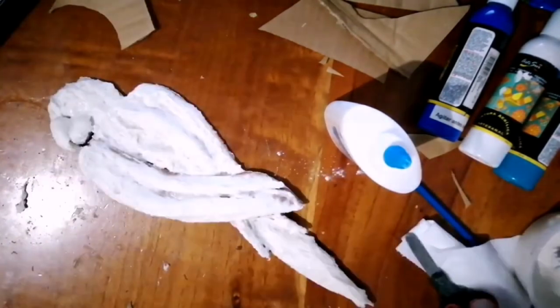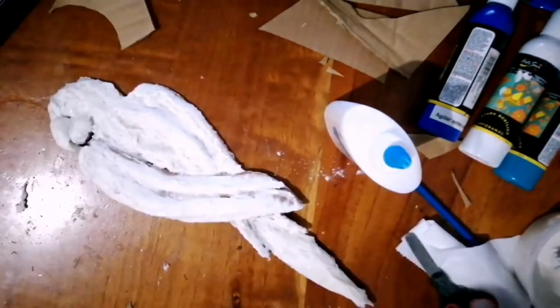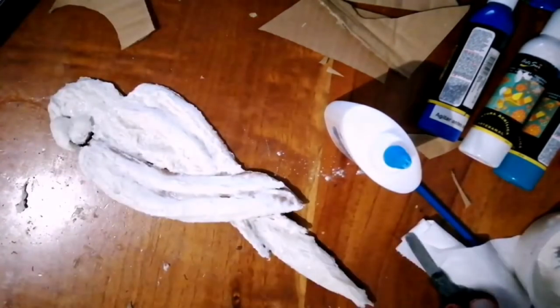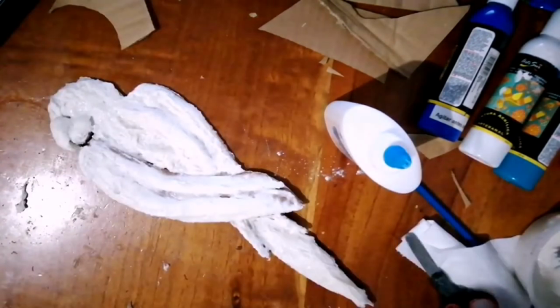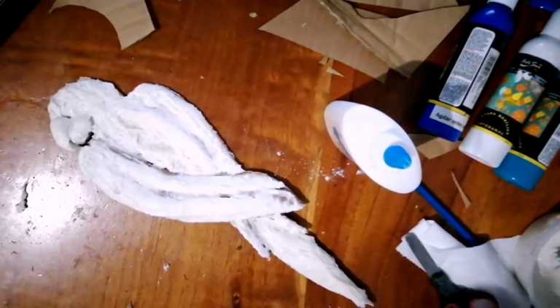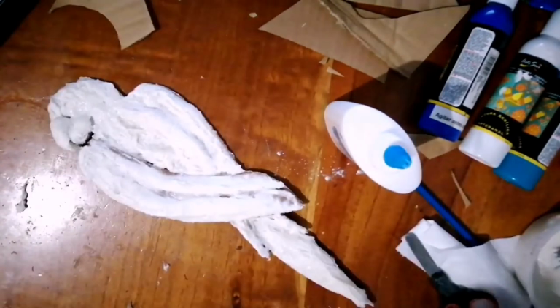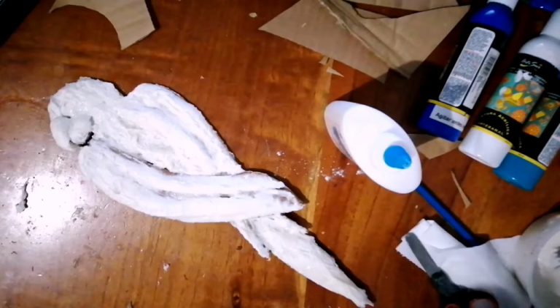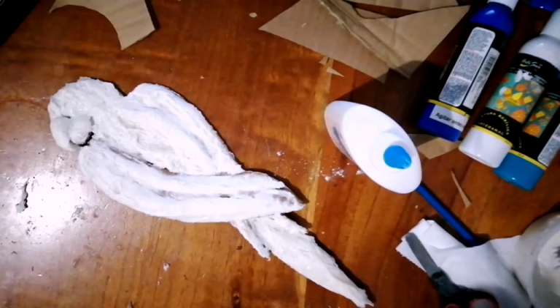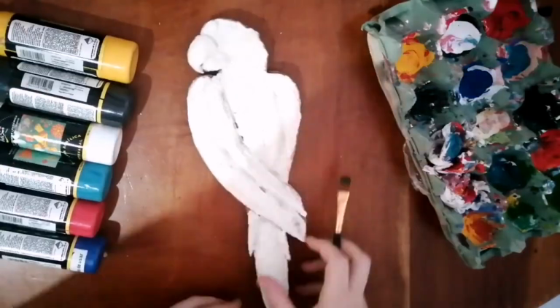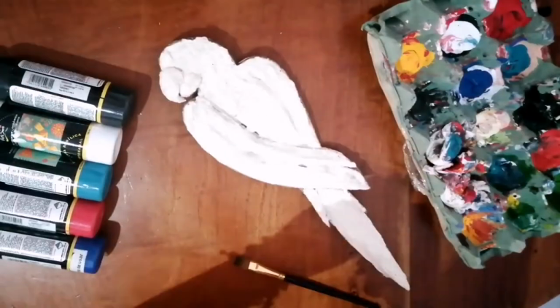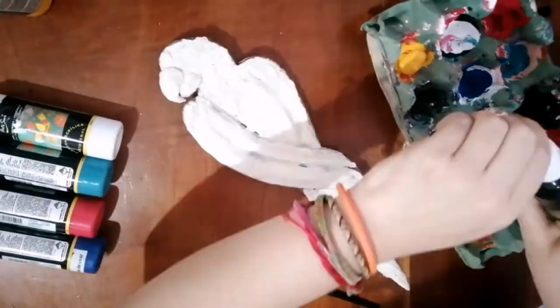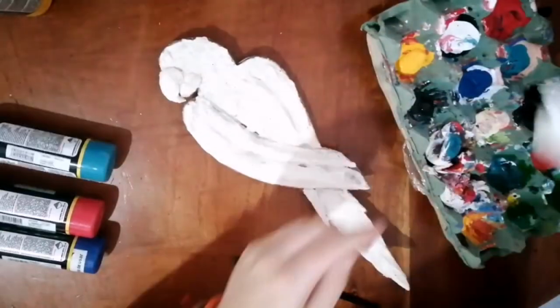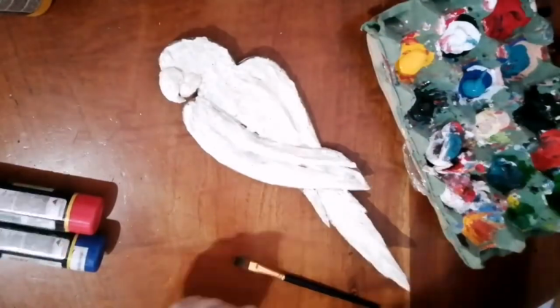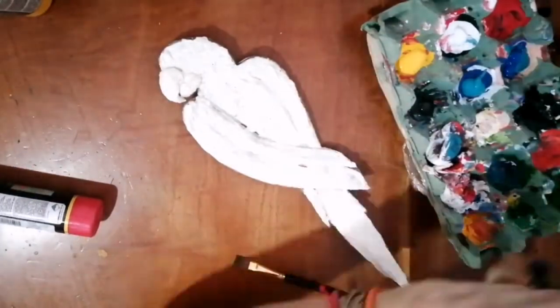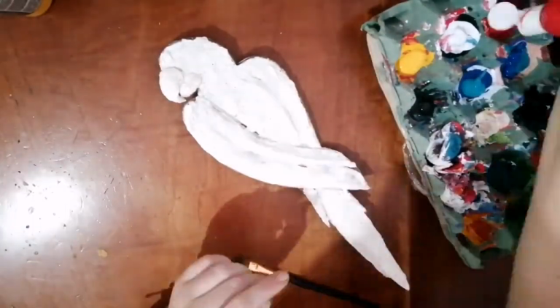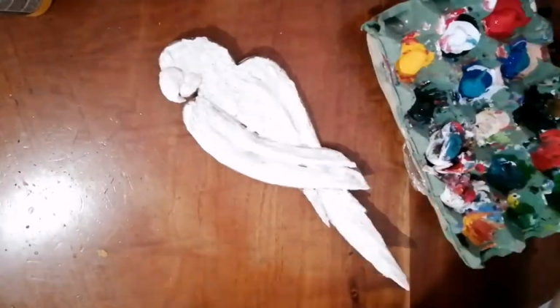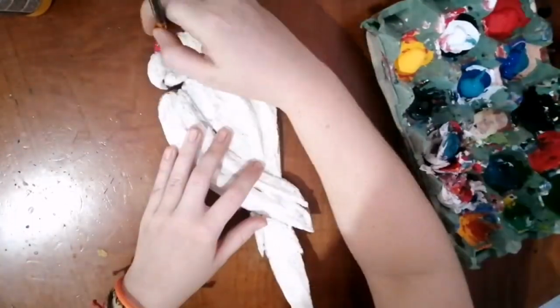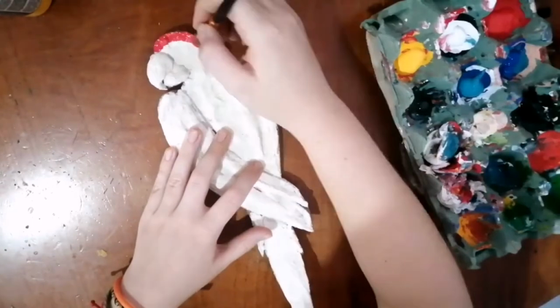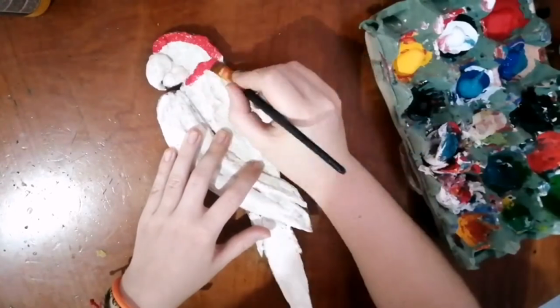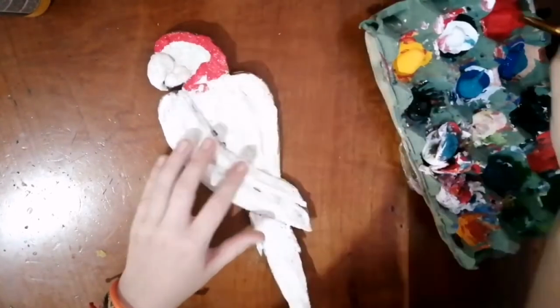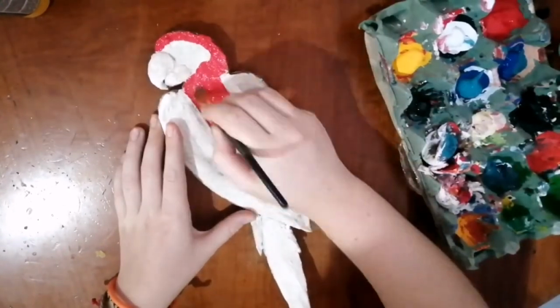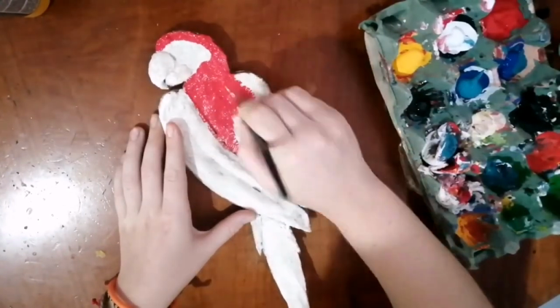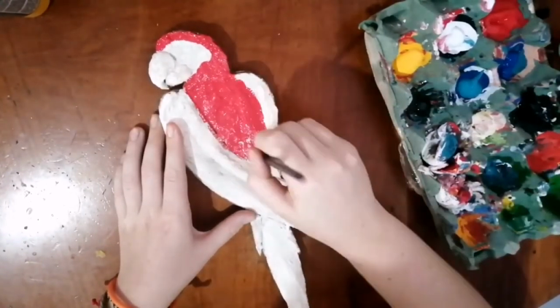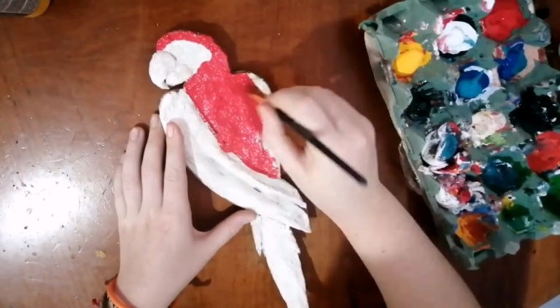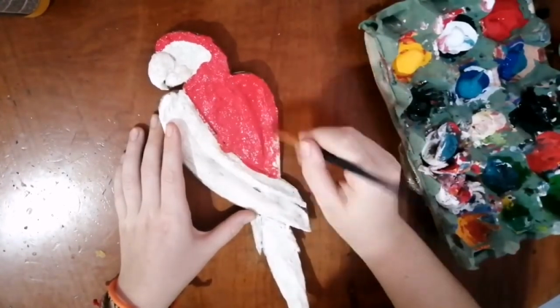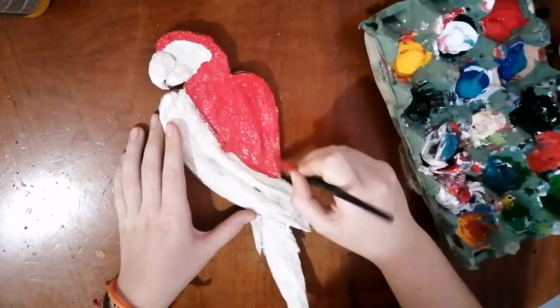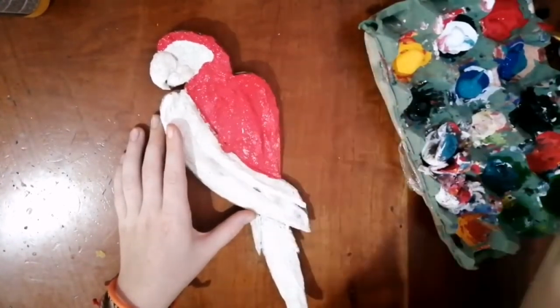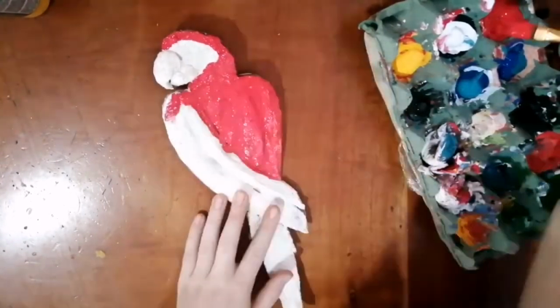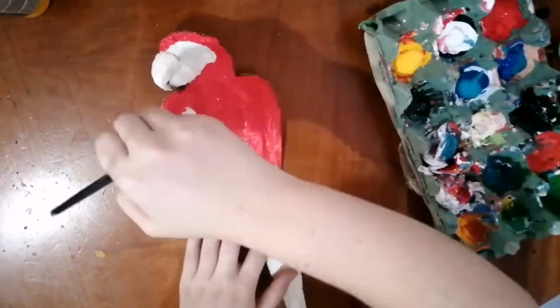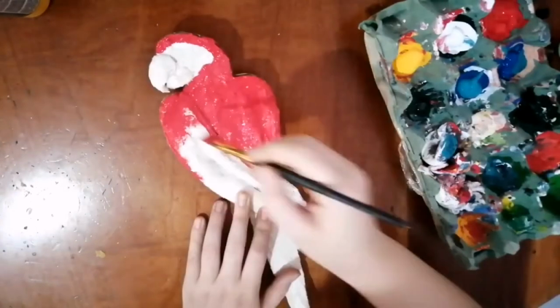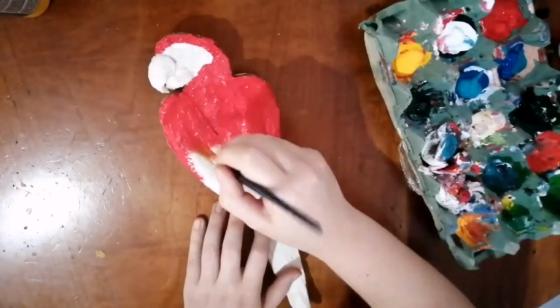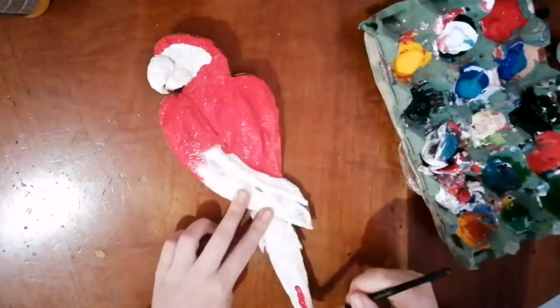So once you've got that, you want to leave it to dry for about 24 hours — depends on the heat and where you are. Now you want to get your paints once it's dry. You want to start with the red: outline the face, paint the body, the wing as well, and the upper section of that front wing.